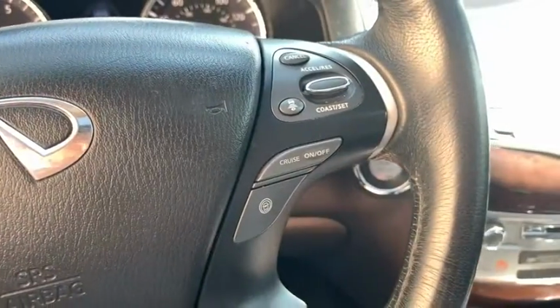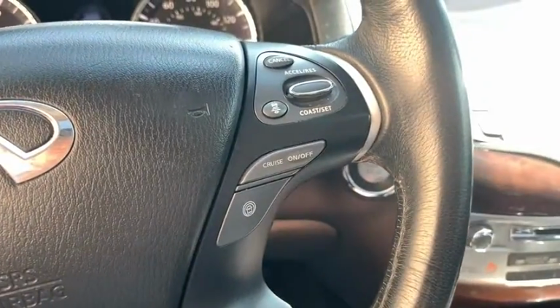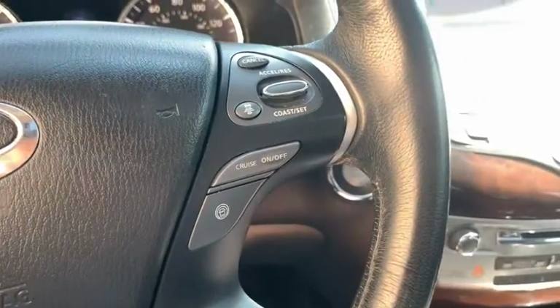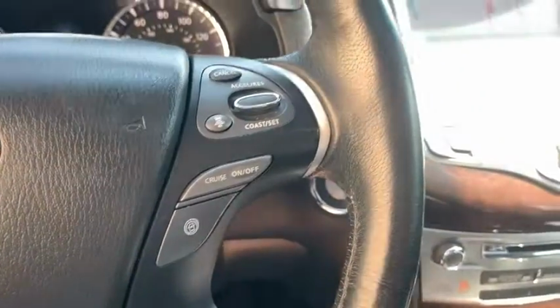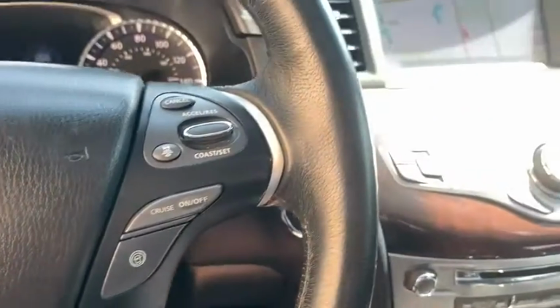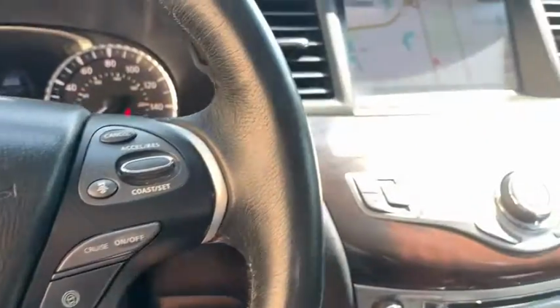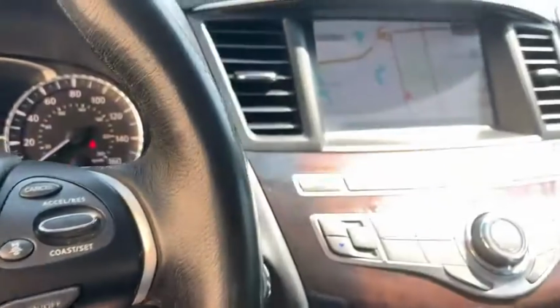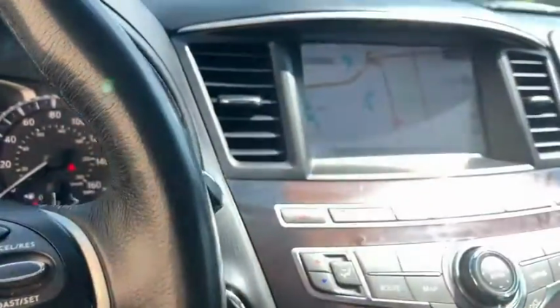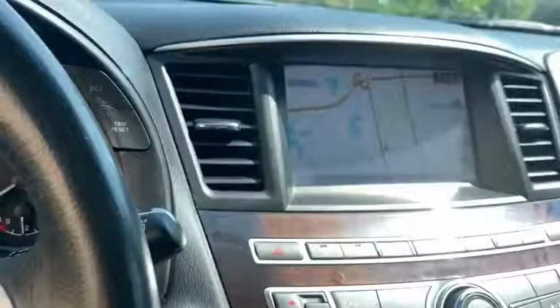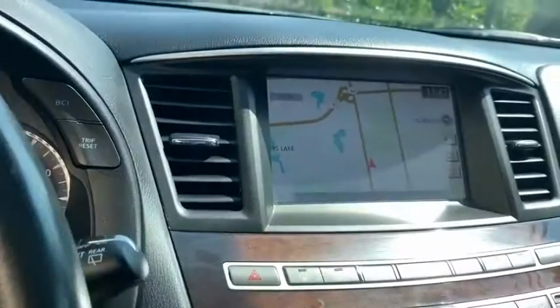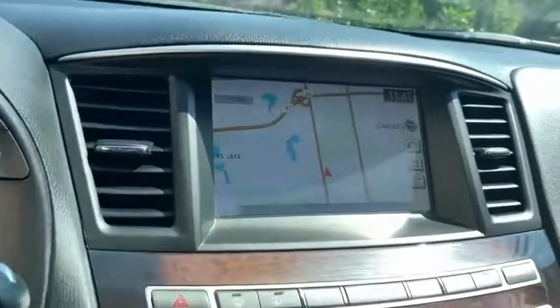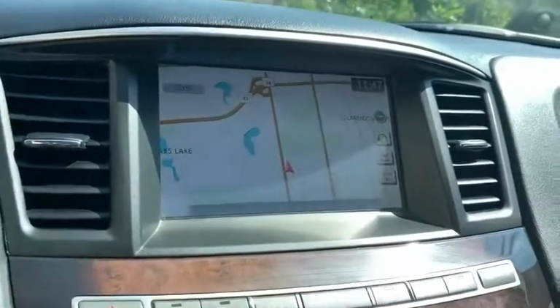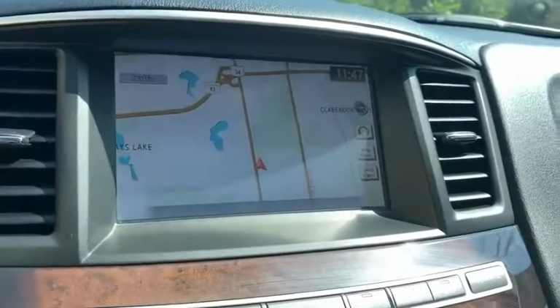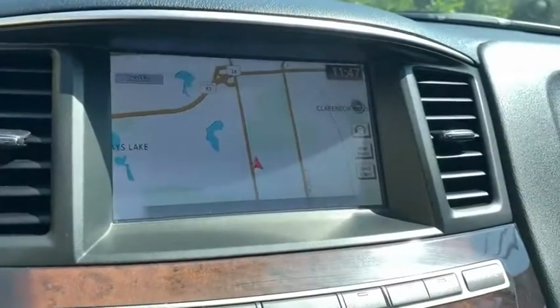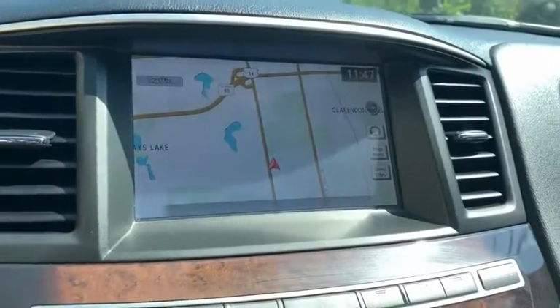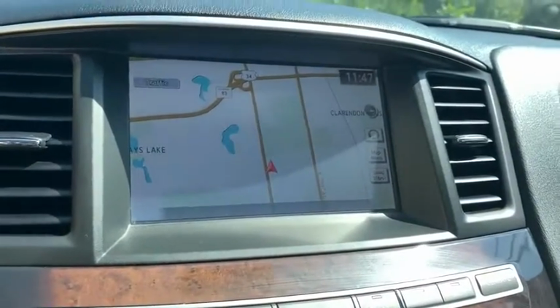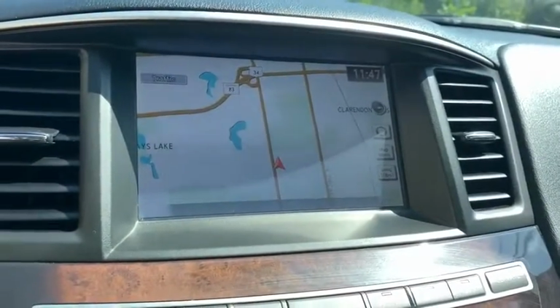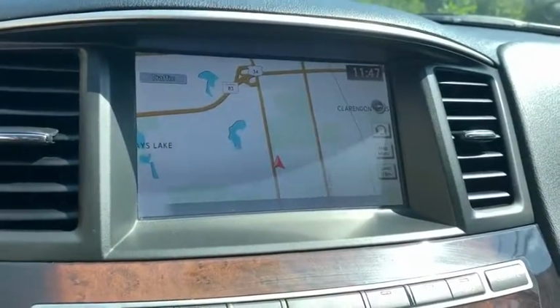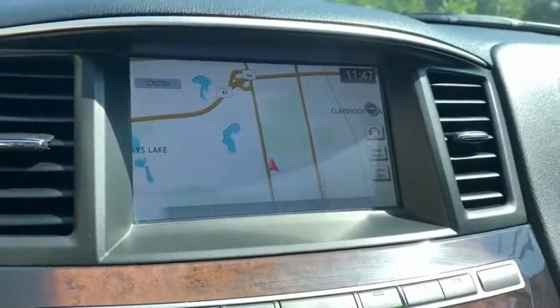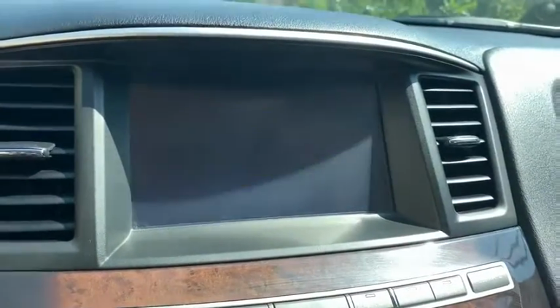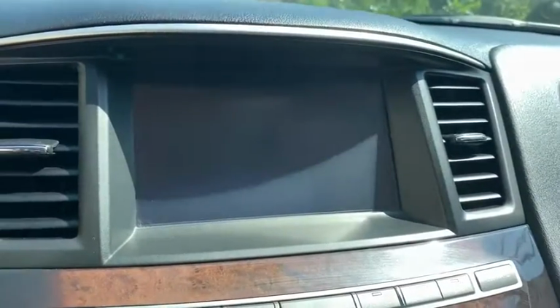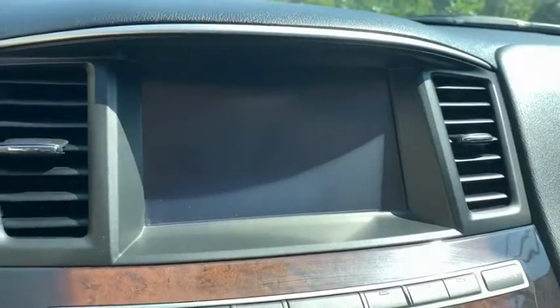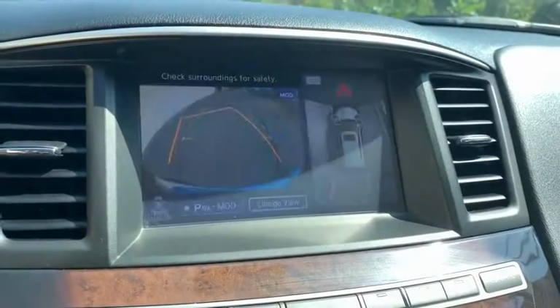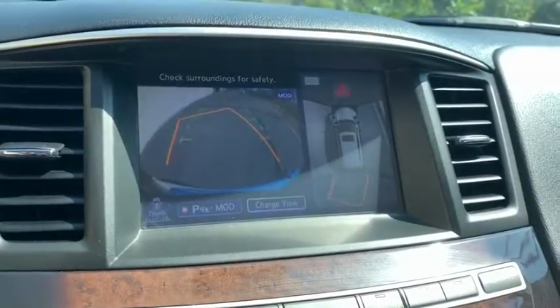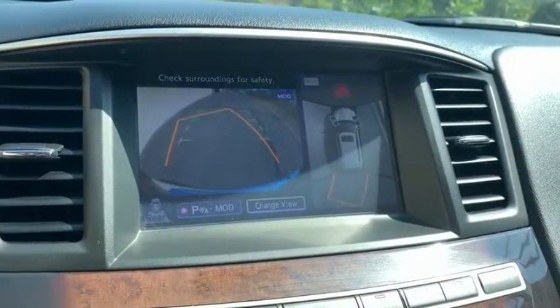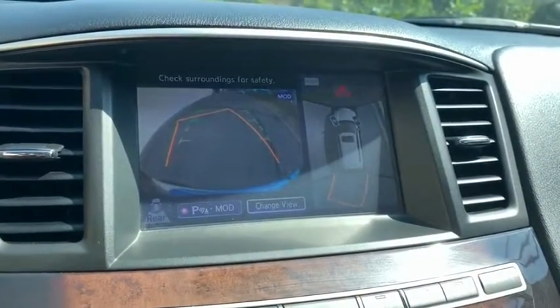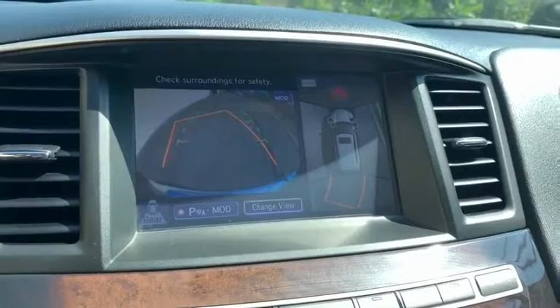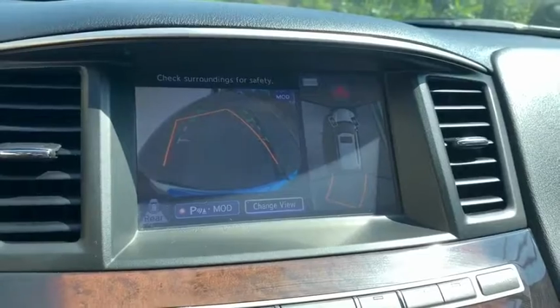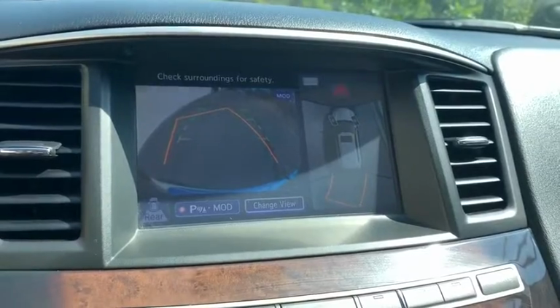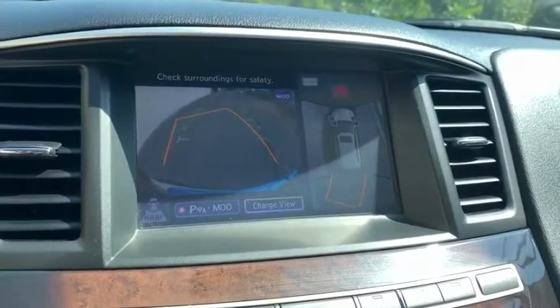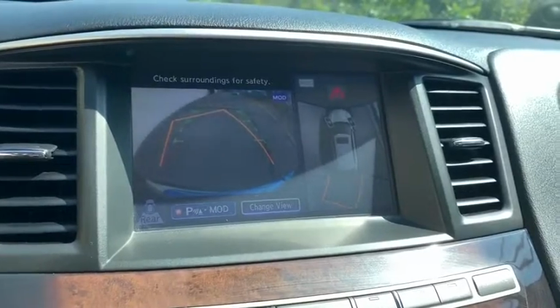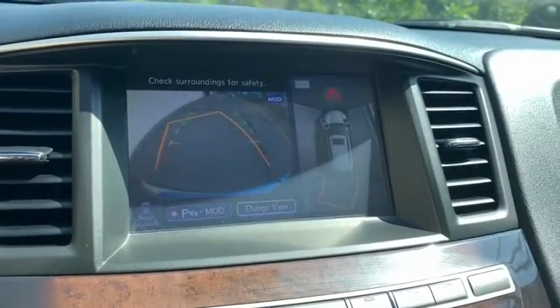Heated front seats, fog lights, trip computer, security system. If you like it online, you'll love it in your driveway. Take it for a spin today.